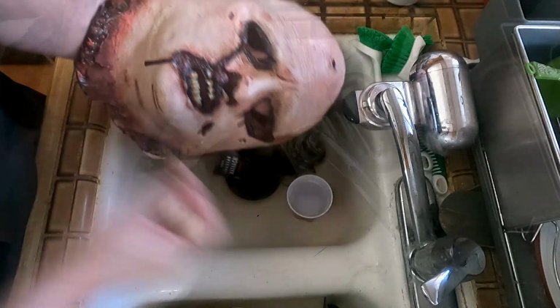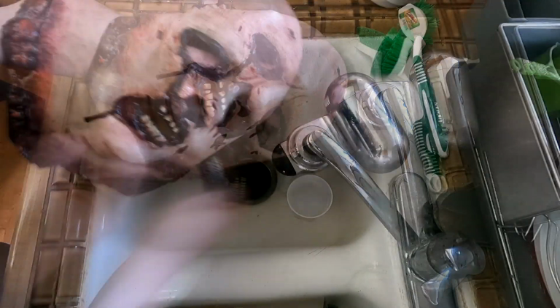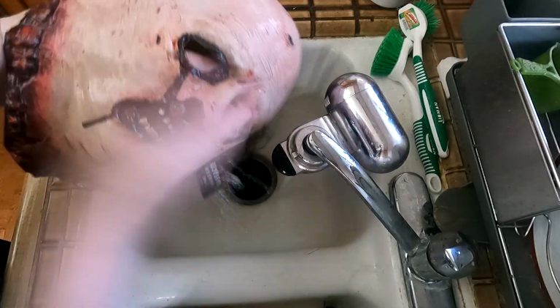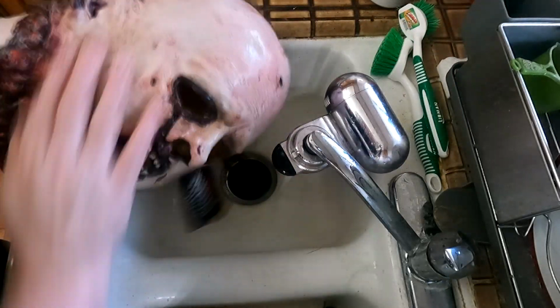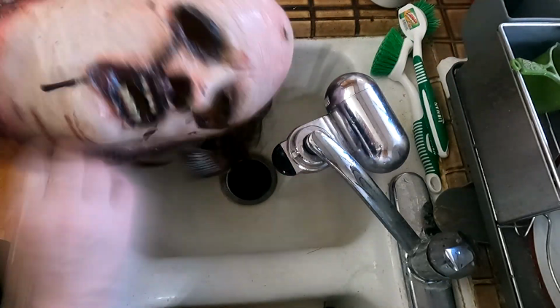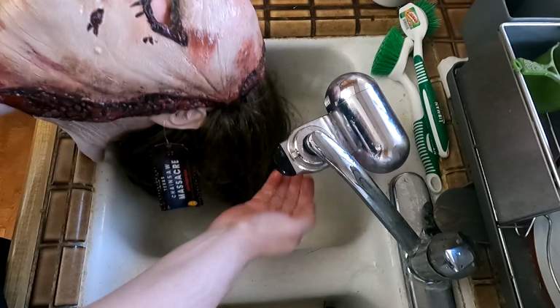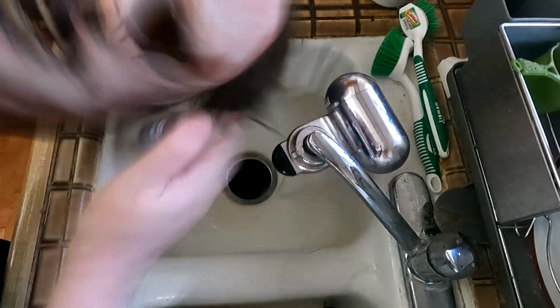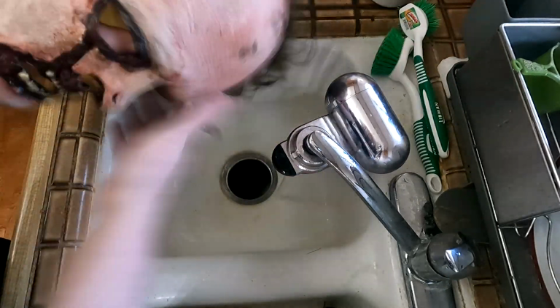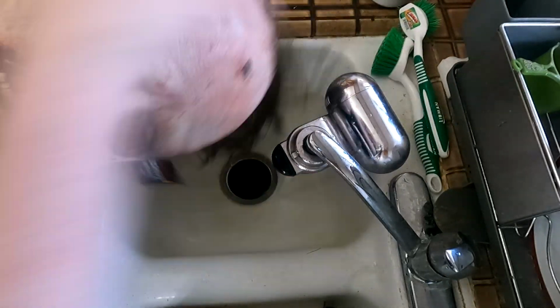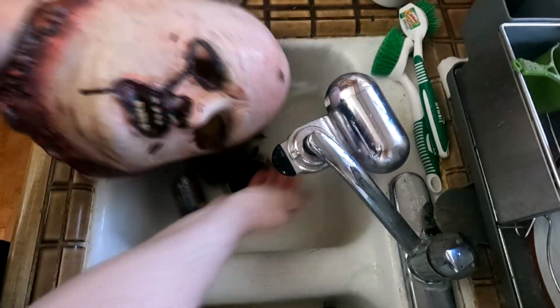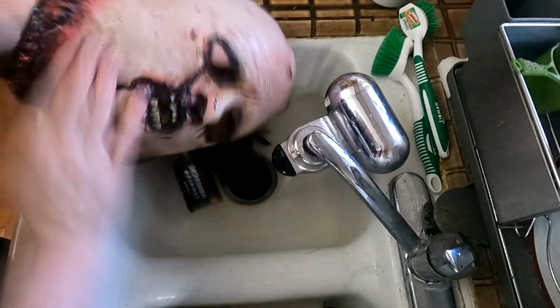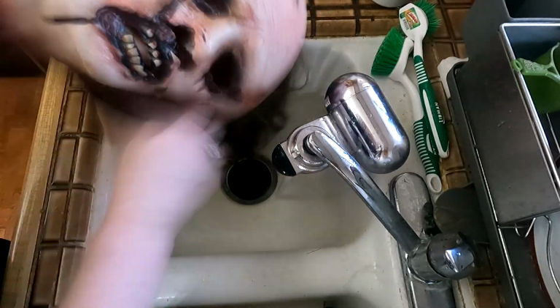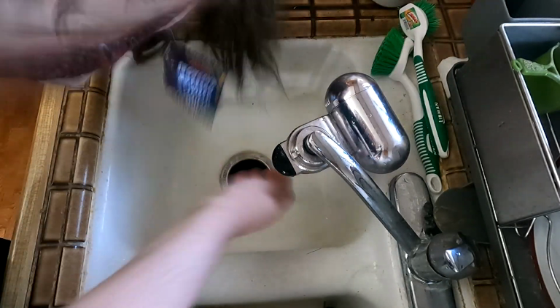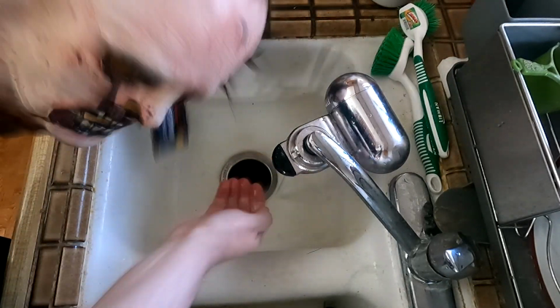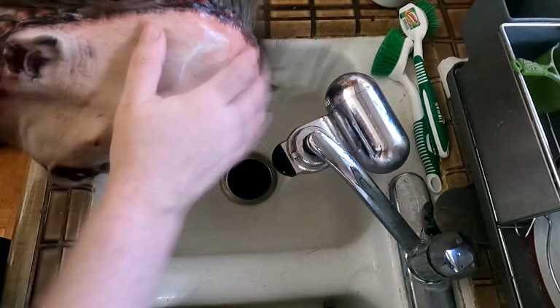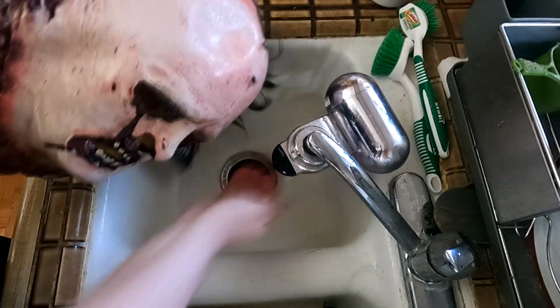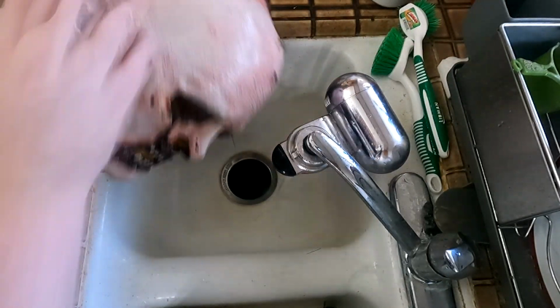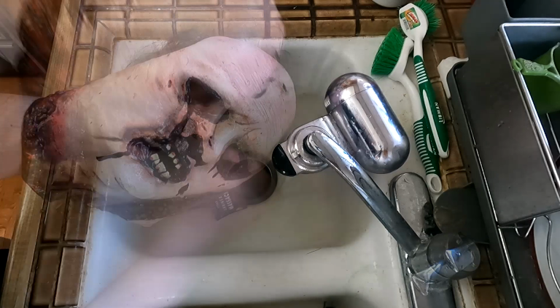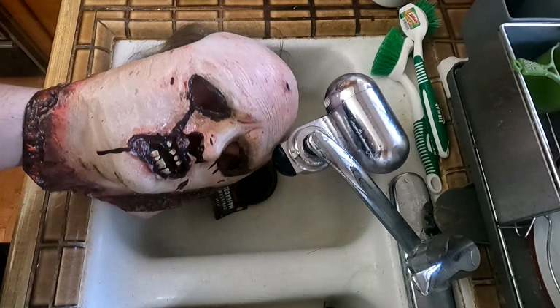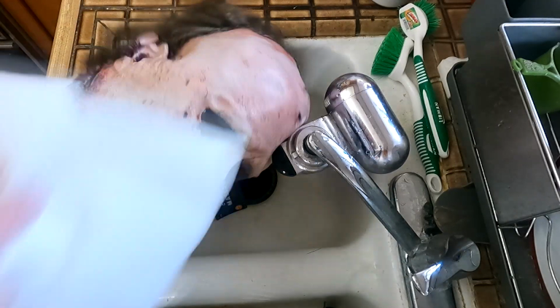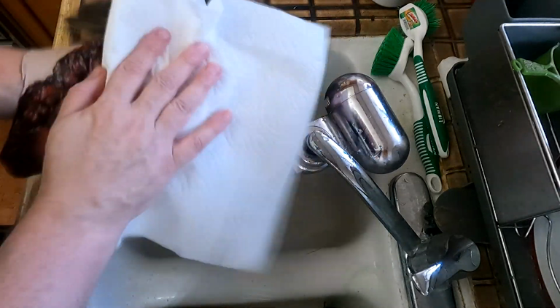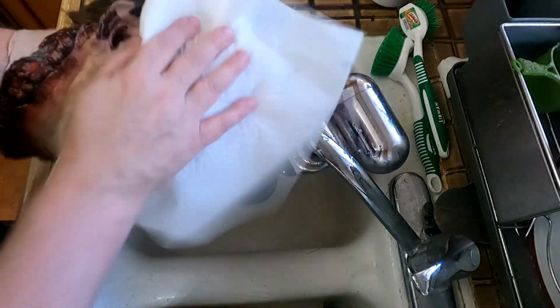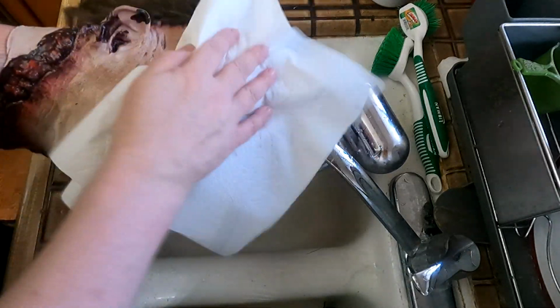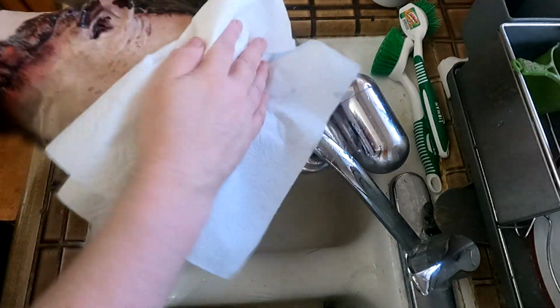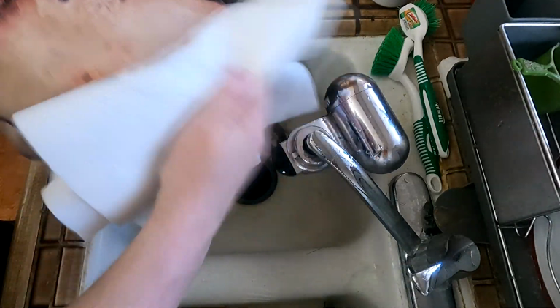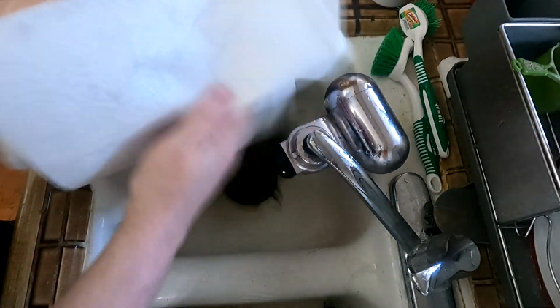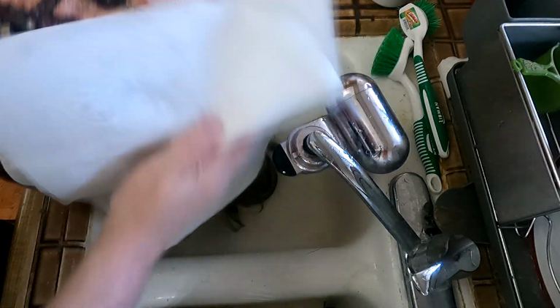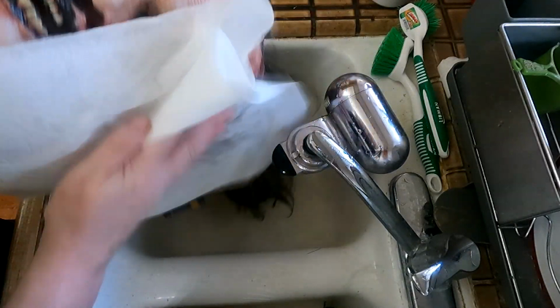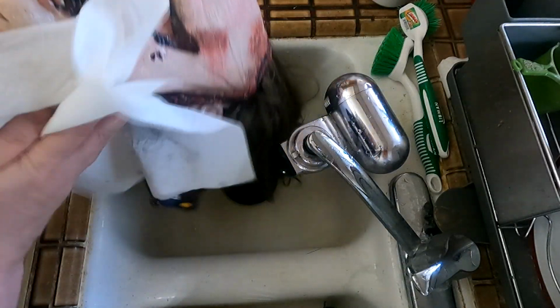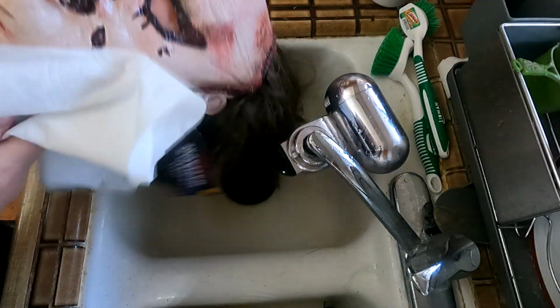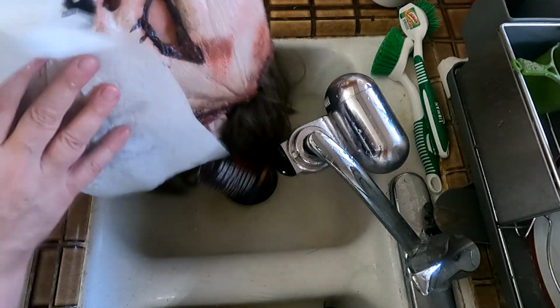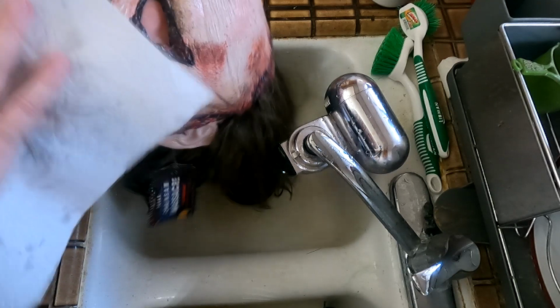Then I rinse all the solution off of the mask using tap water in my hand. Then once I have the solution rinsed off thoroughly, I dry the mask off with some clean paper towels.